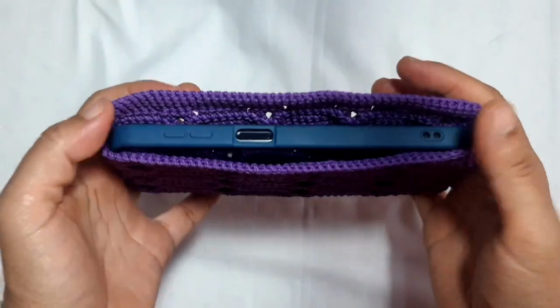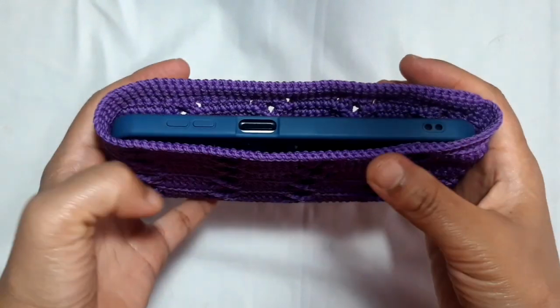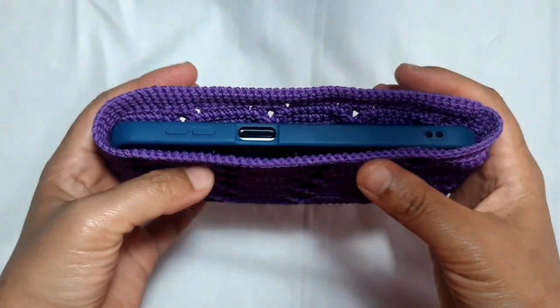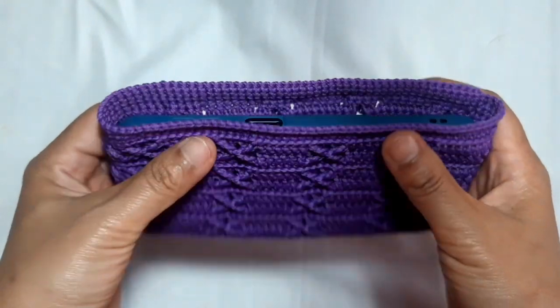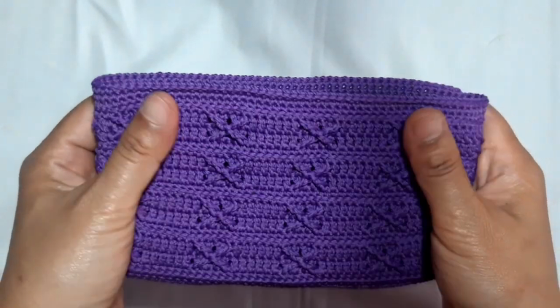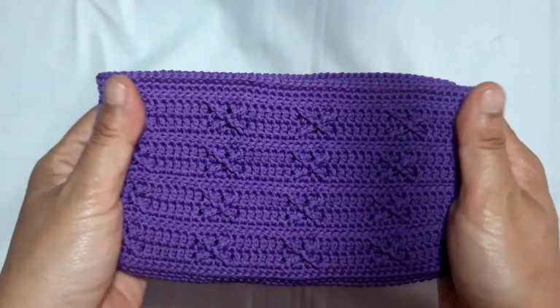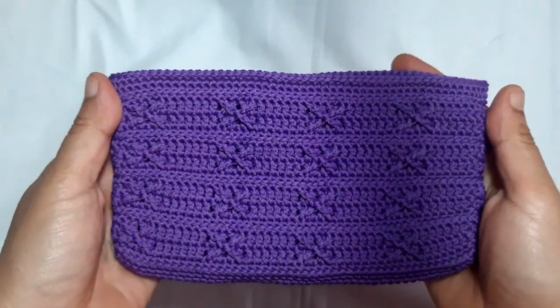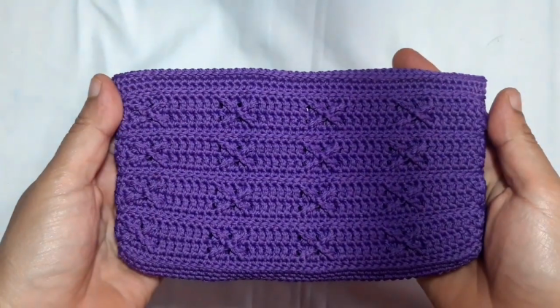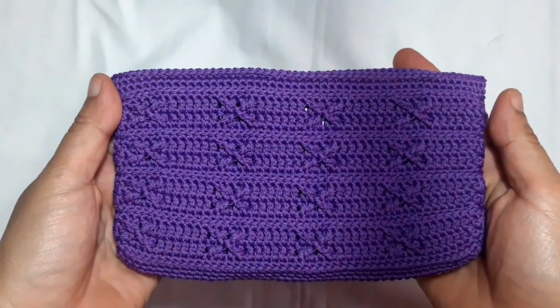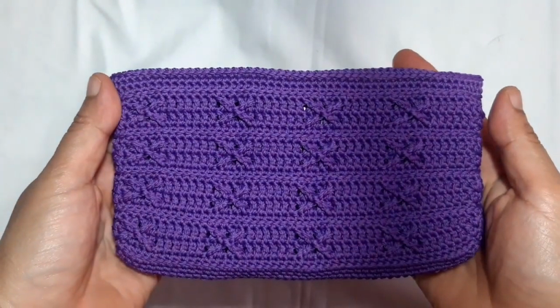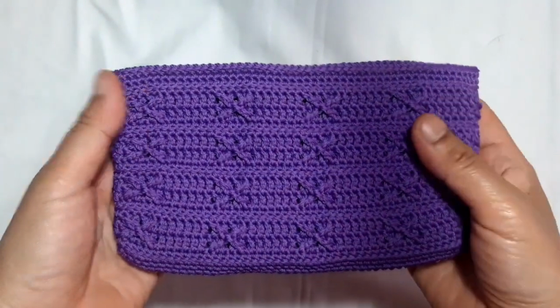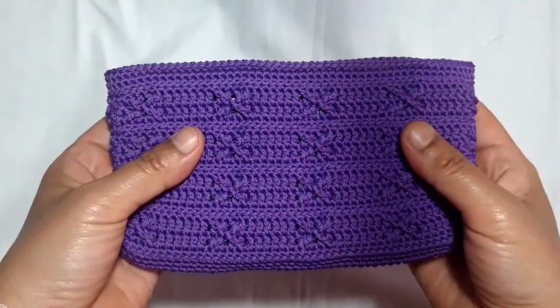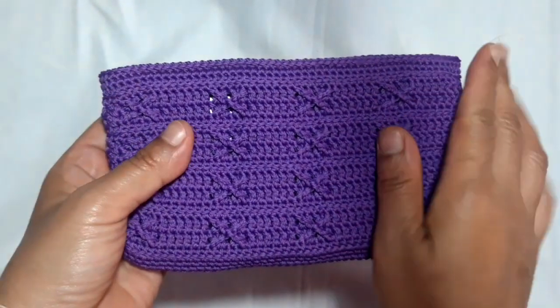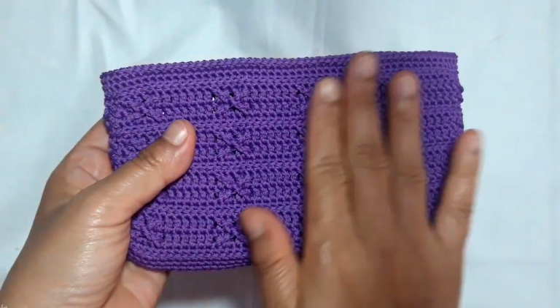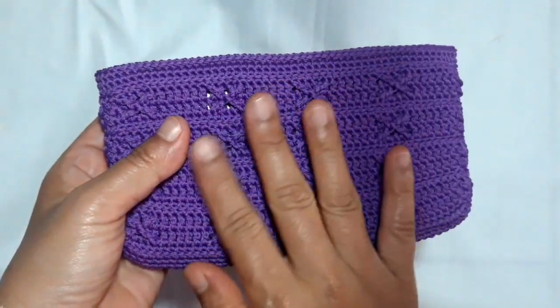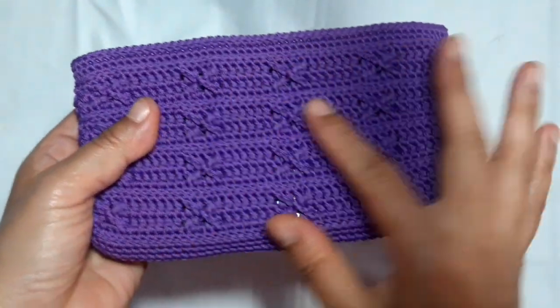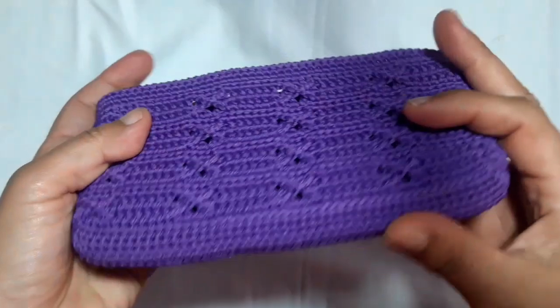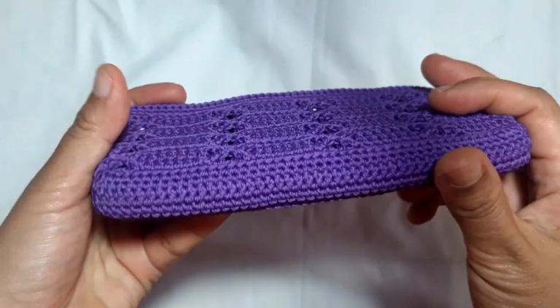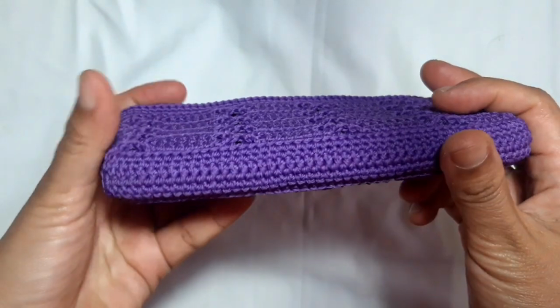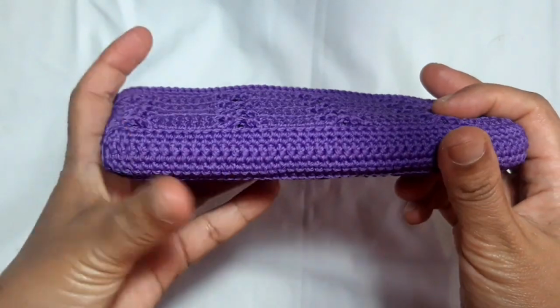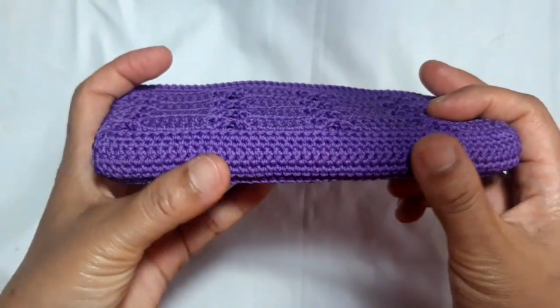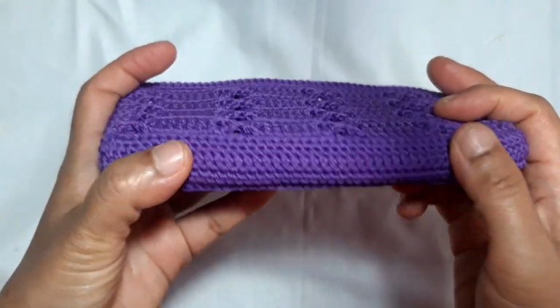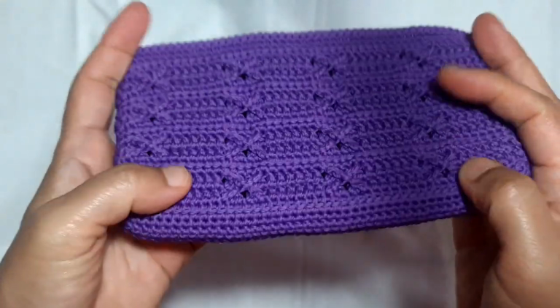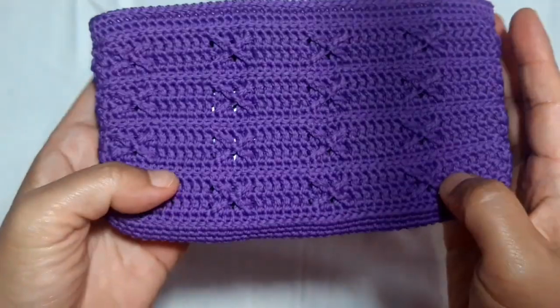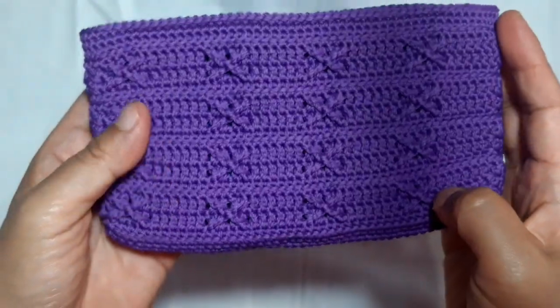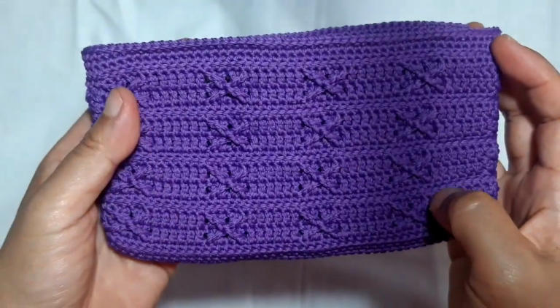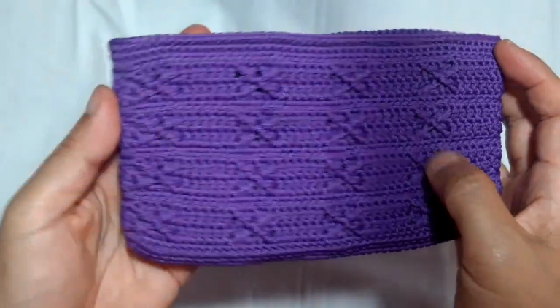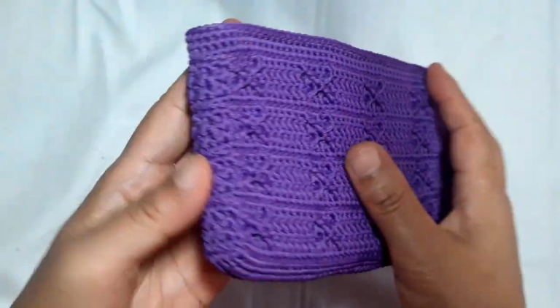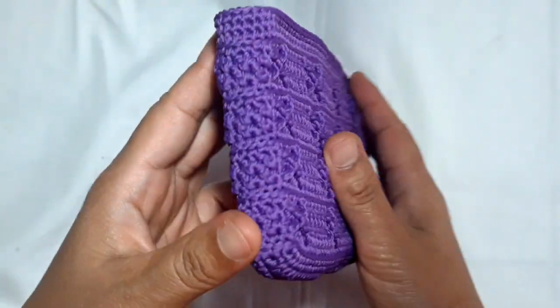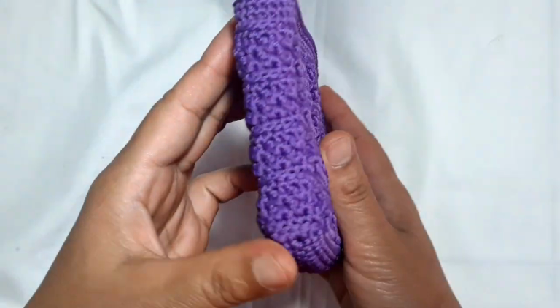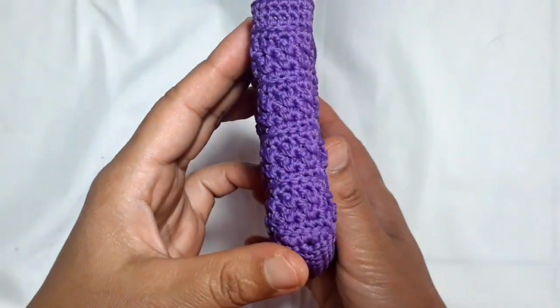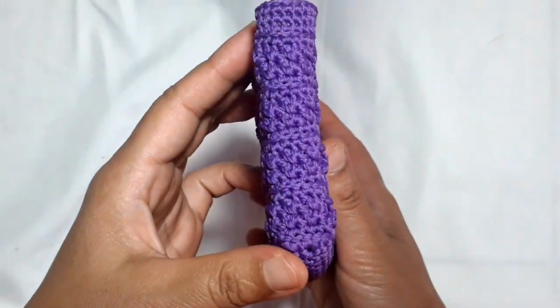Hello everyone, how are you and welcome back to this channel. Today I want to show you how to make this beautiful and easy purse for your smartphone.